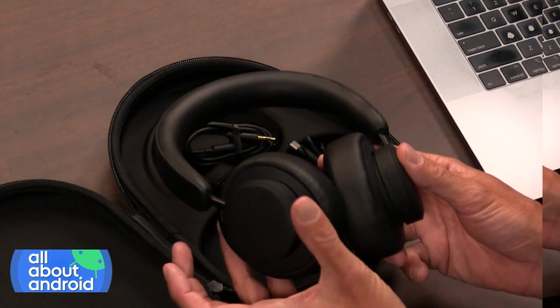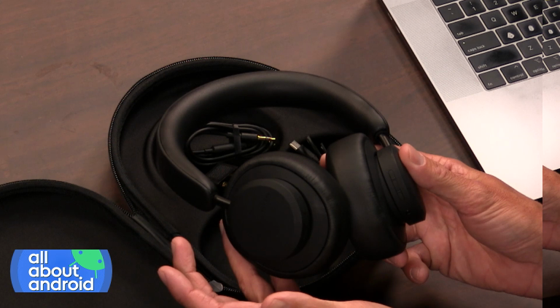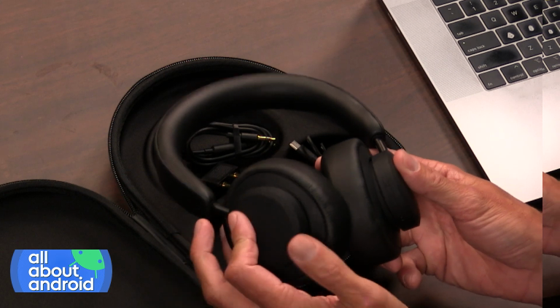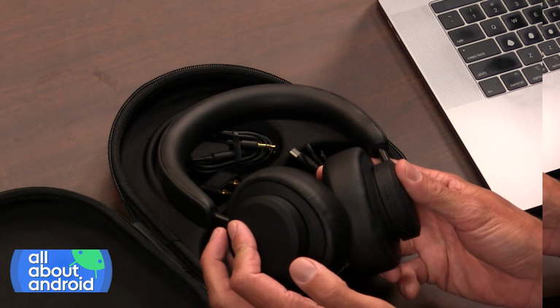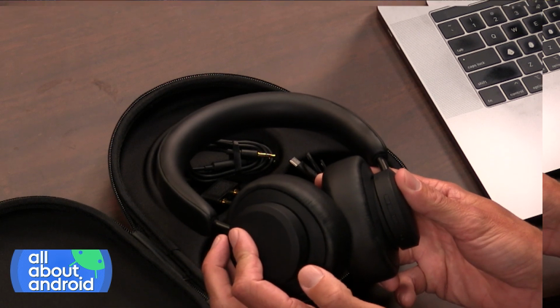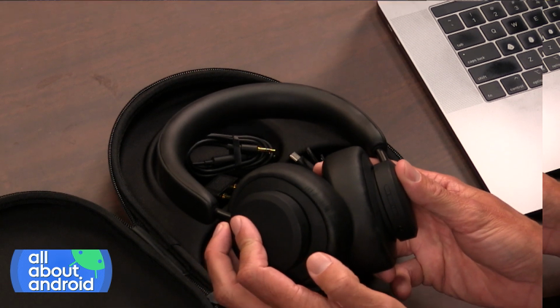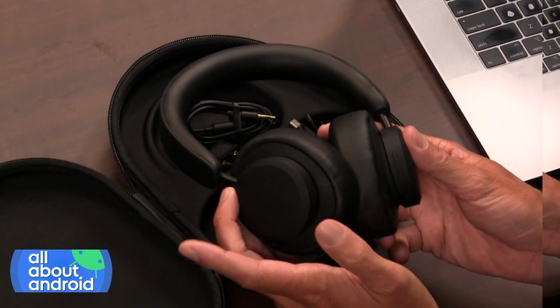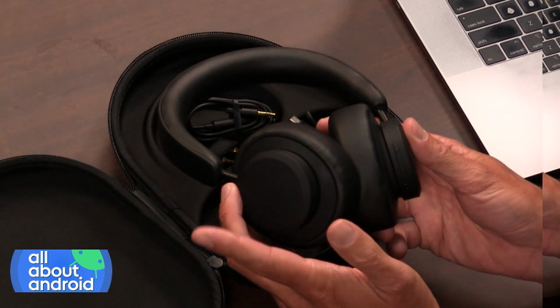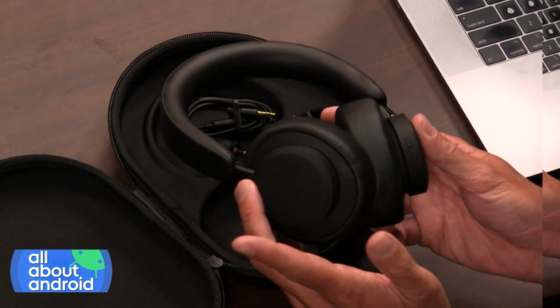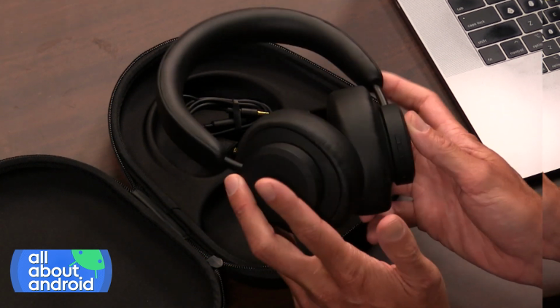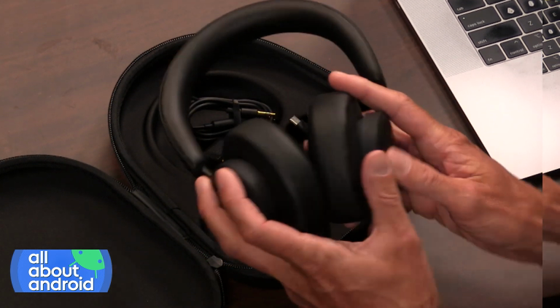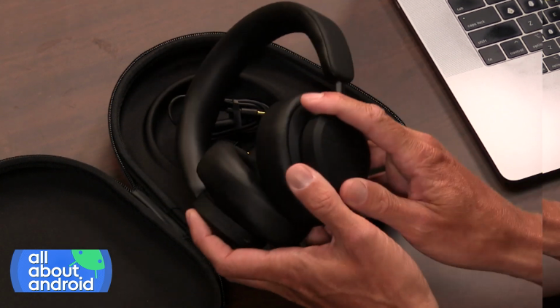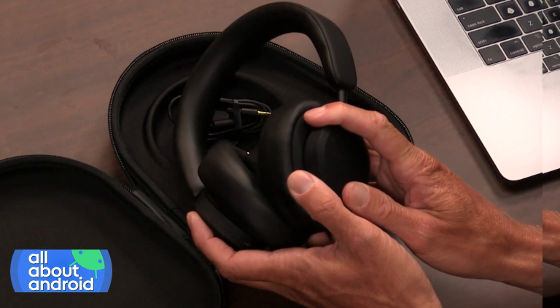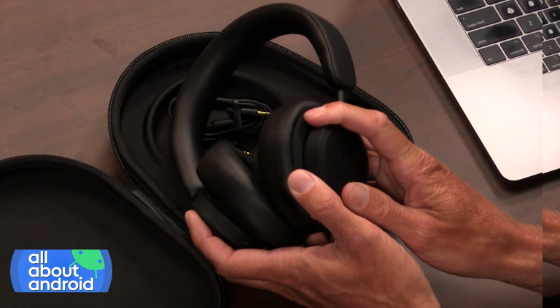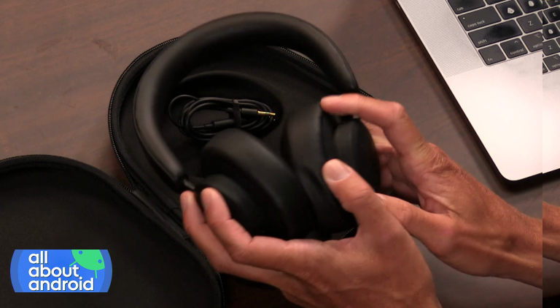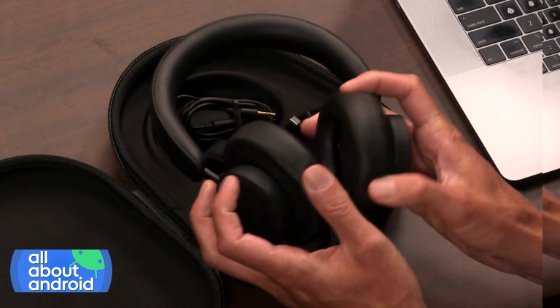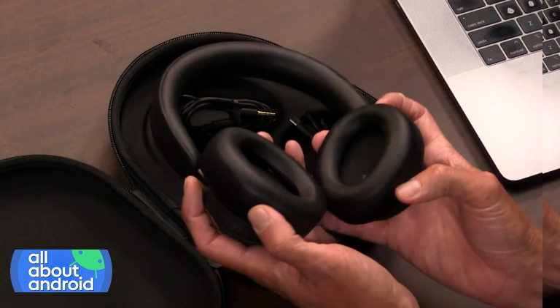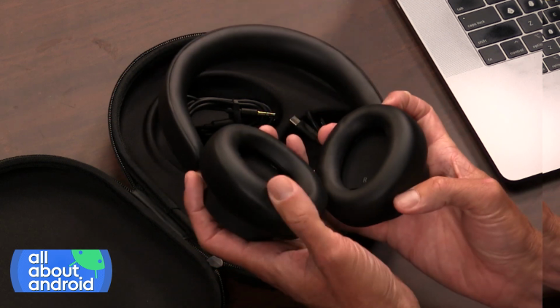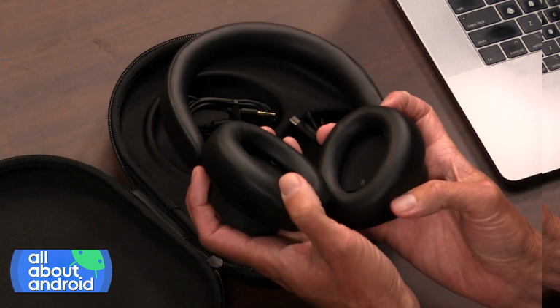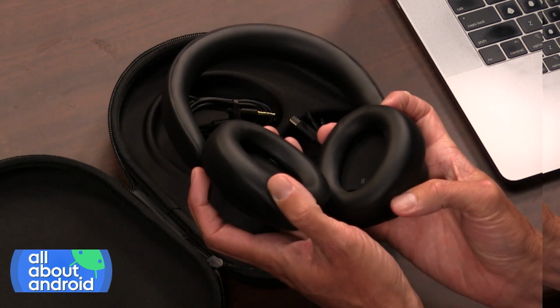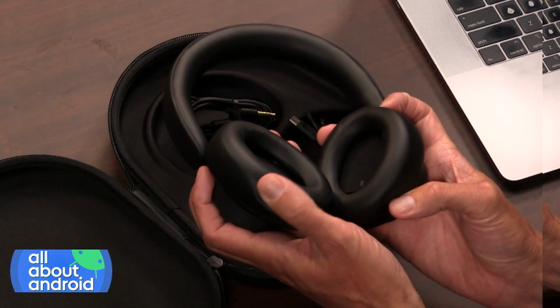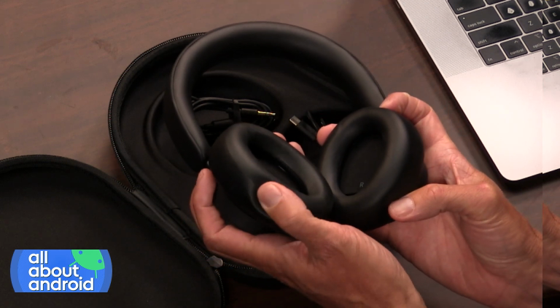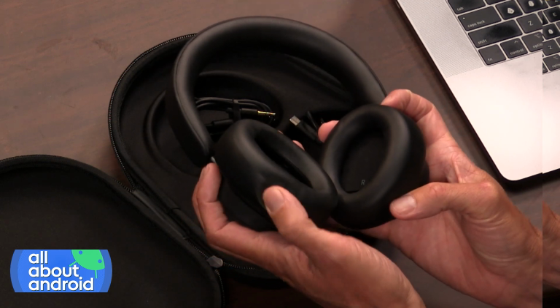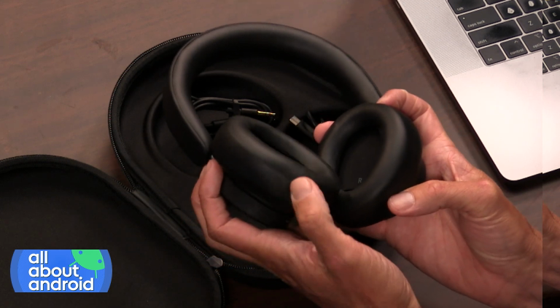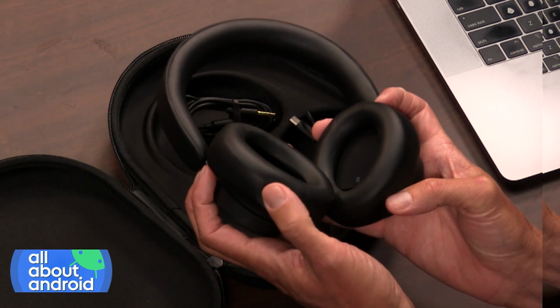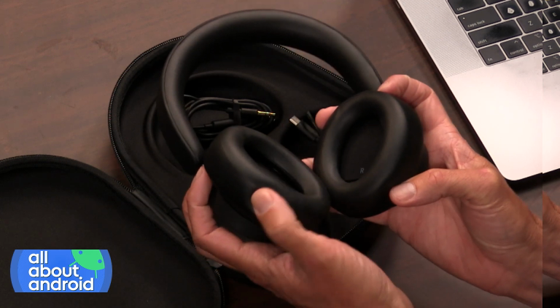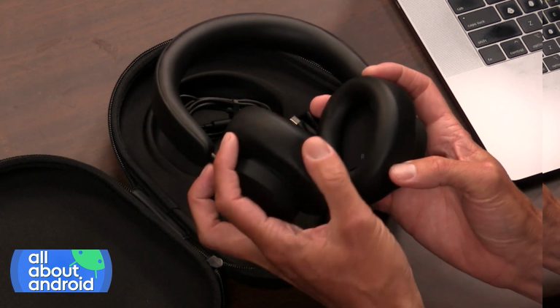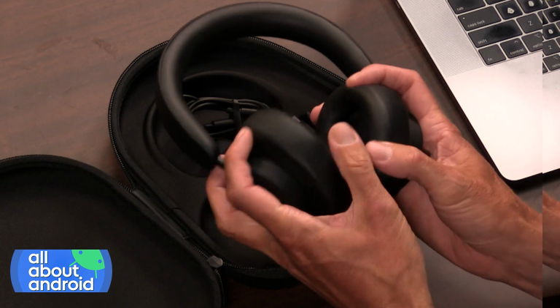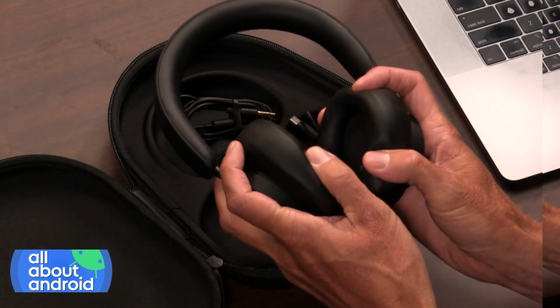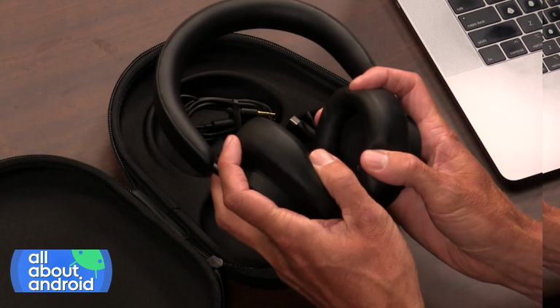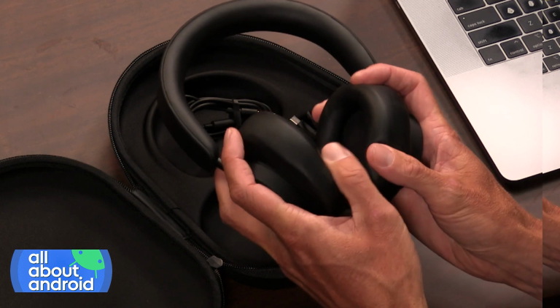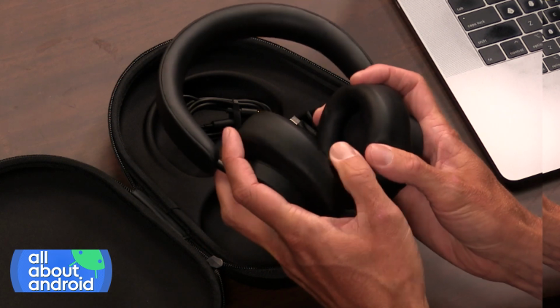They don't look like a big piece of technology, which a lot of the stuff we use does. Urbanista is a technology company, but these things blend into modern style. These headphones have an aluminum outer shell and a nice soft padding — it's not real leather, it's more like a pleather, but it's soft and cushiony.